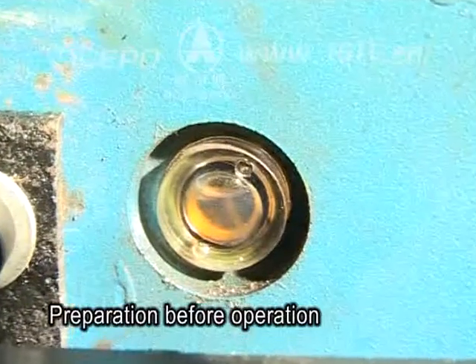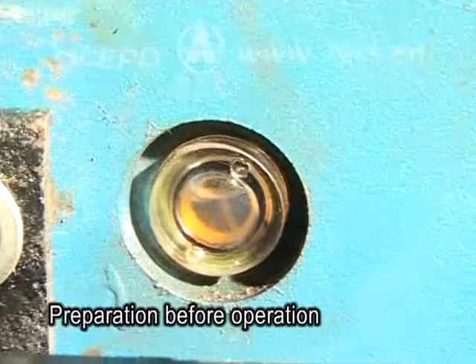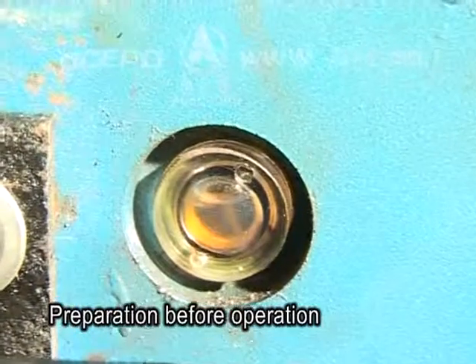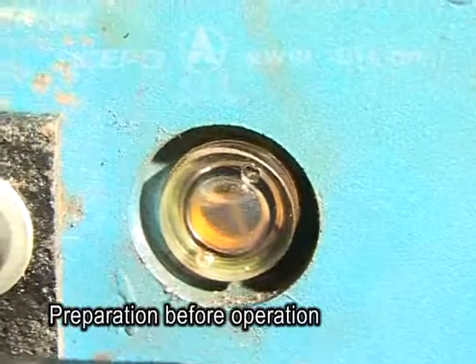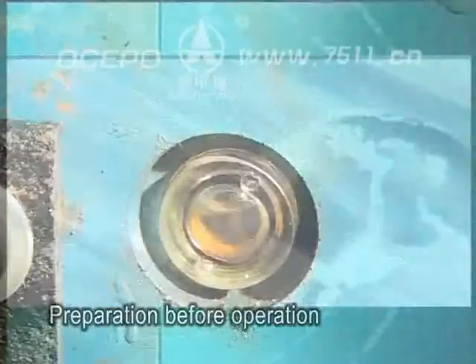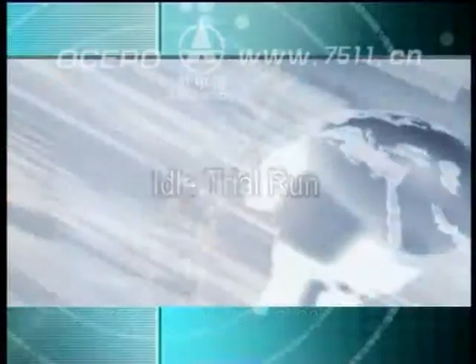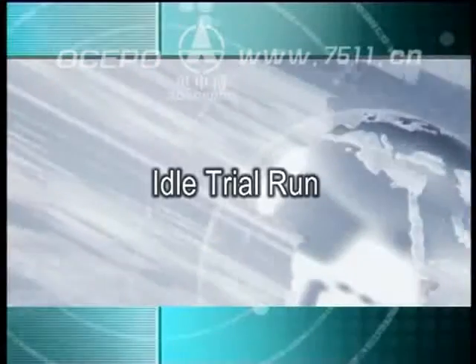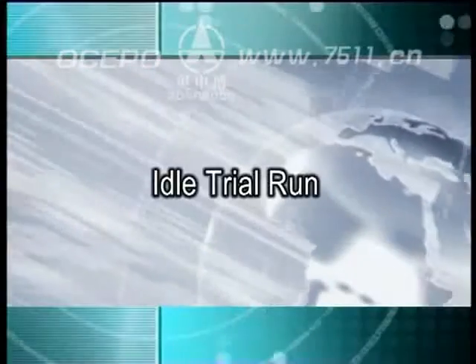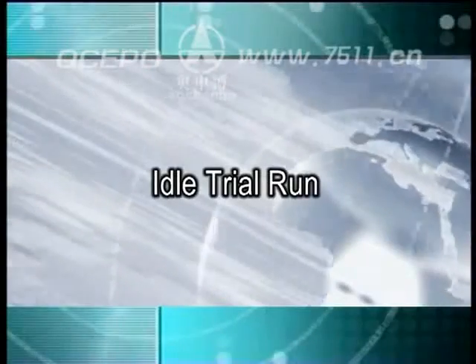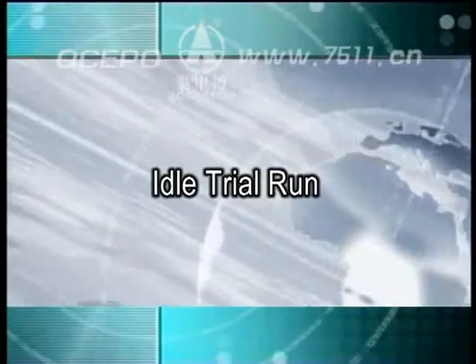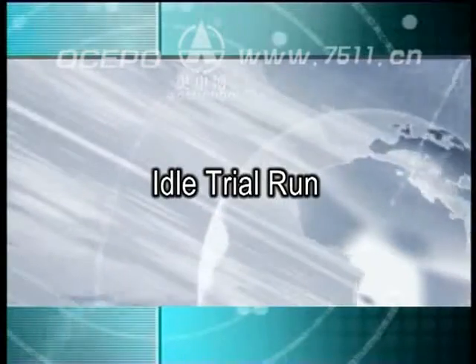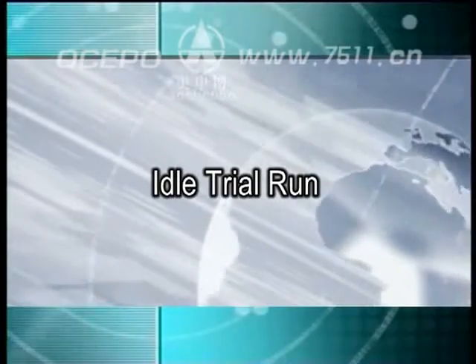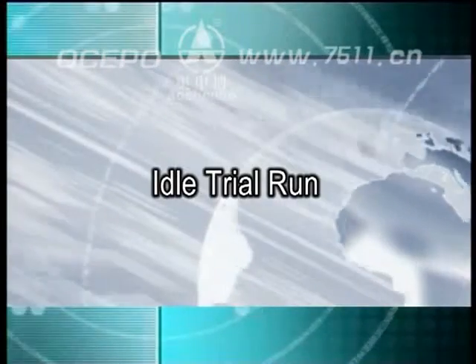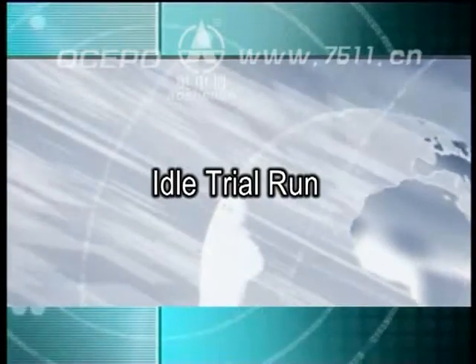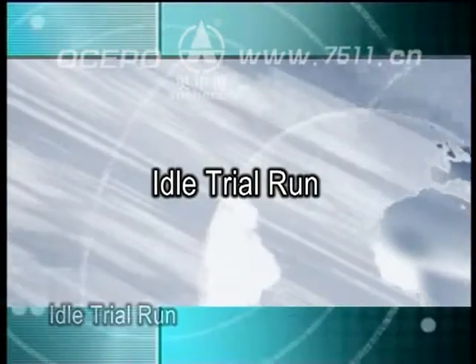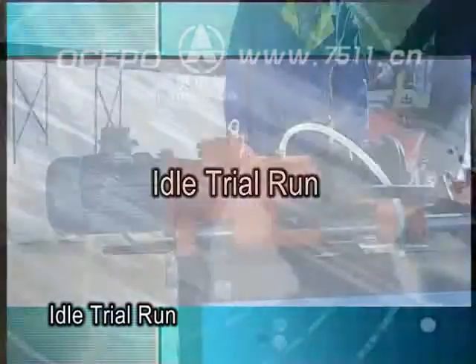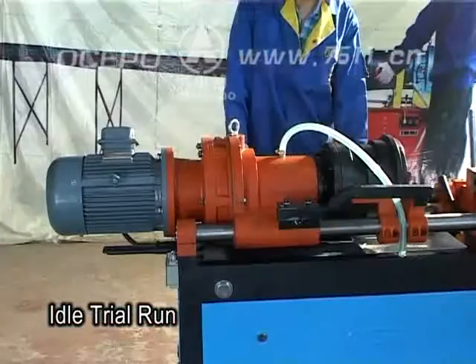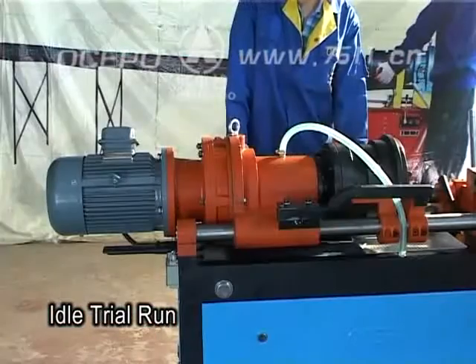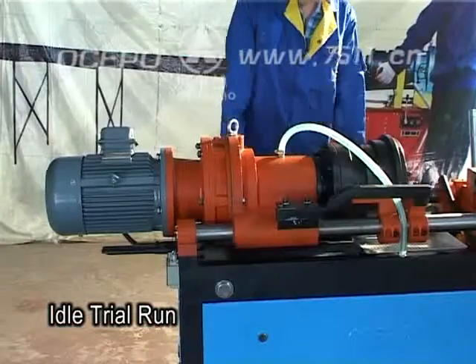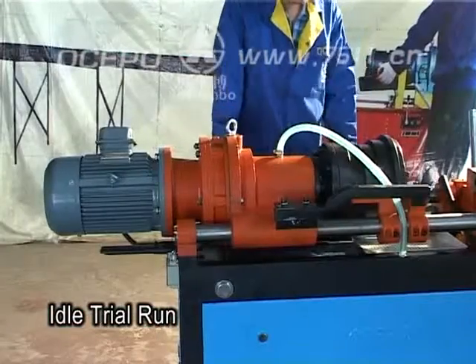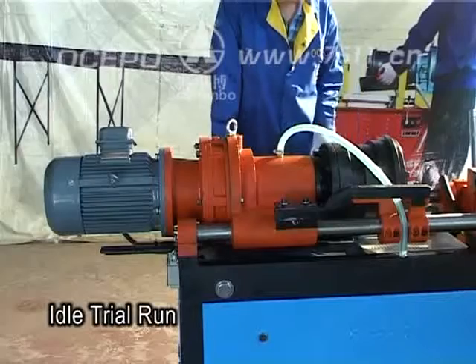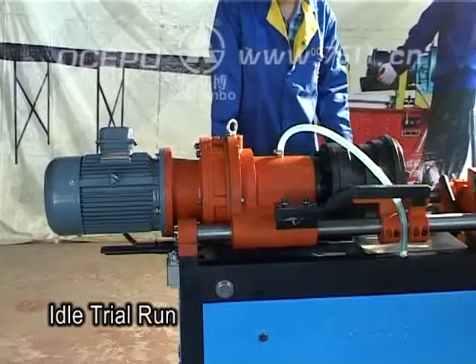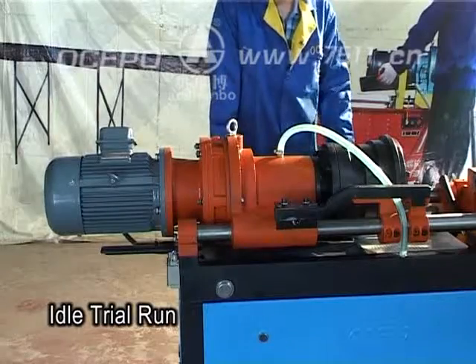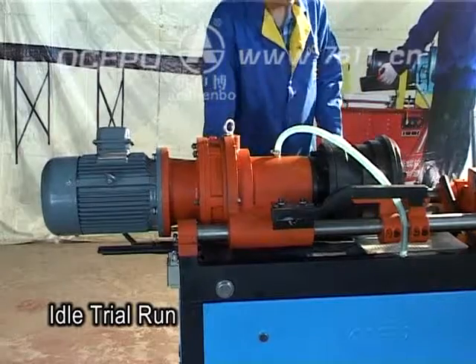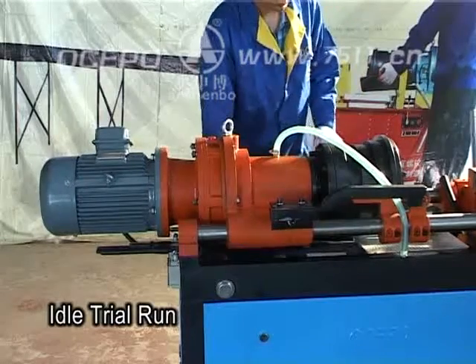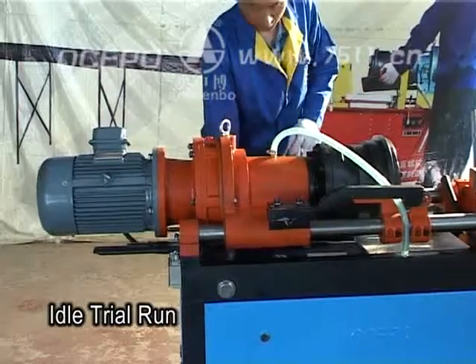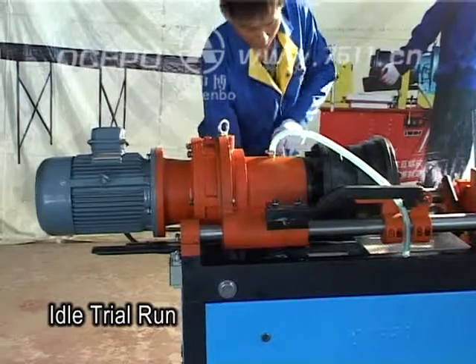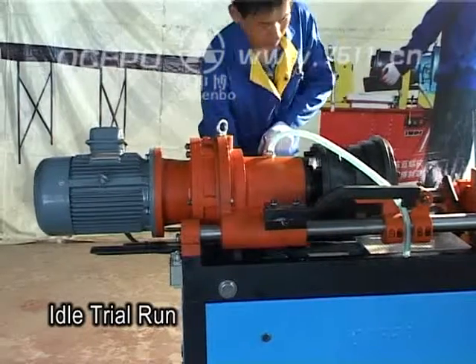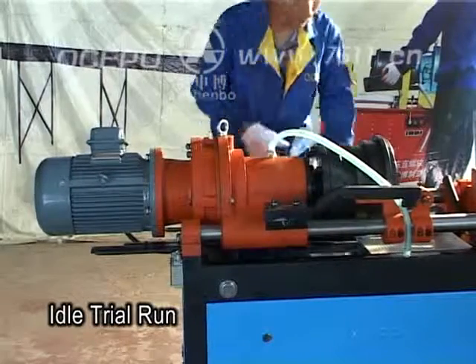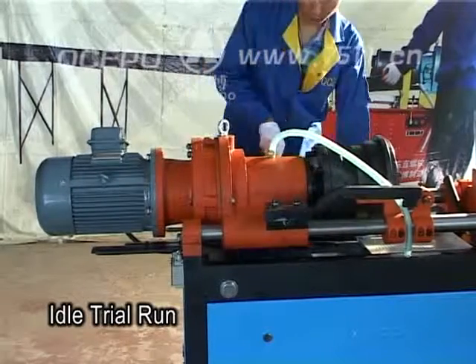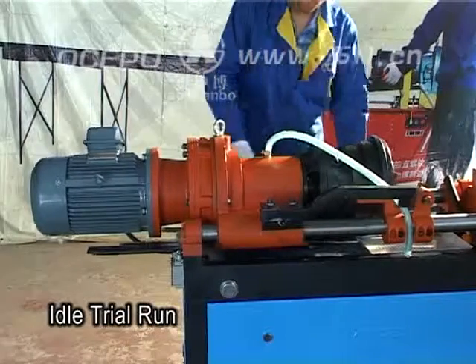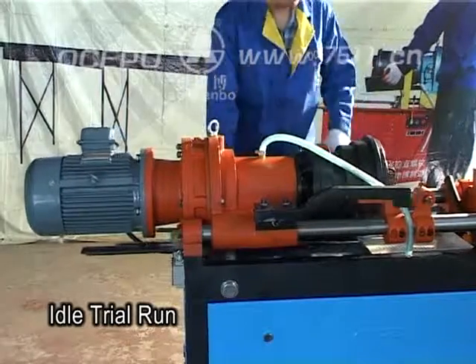Make sure all movable parts are in good condition and that the lubricant of the reducer is sufficient before idle run.